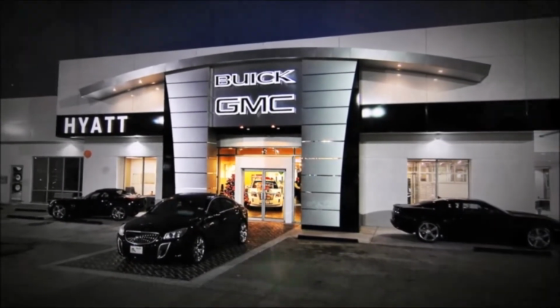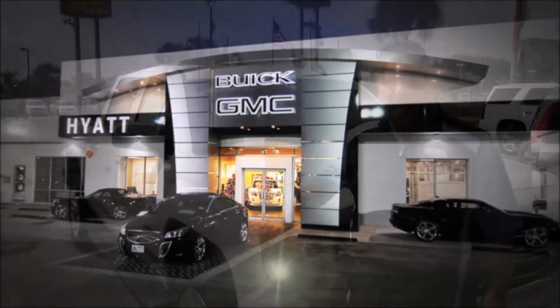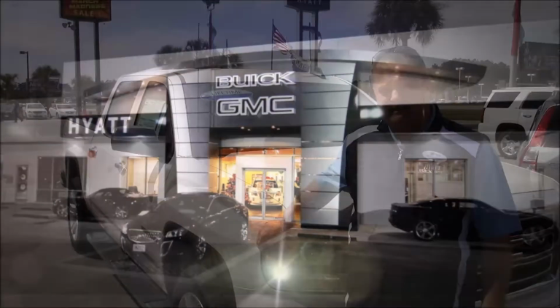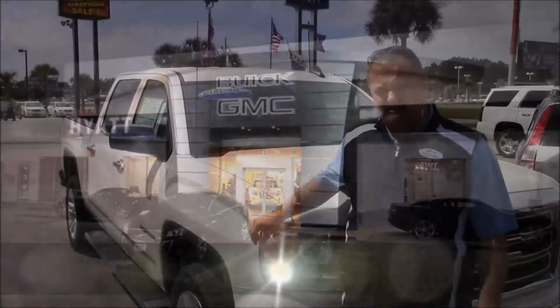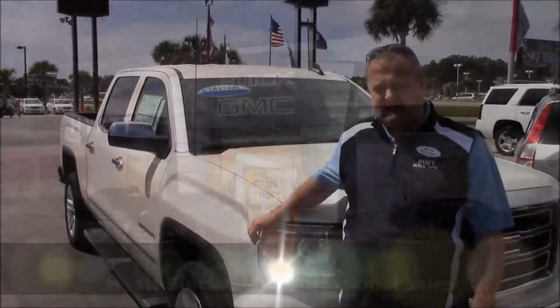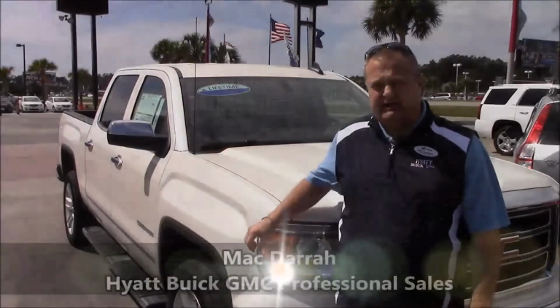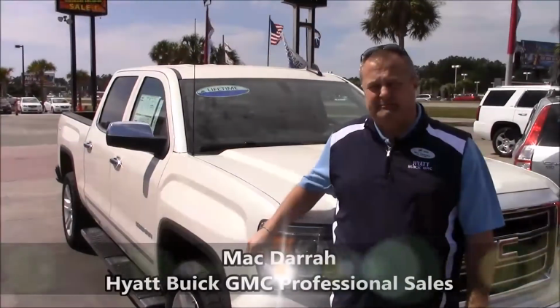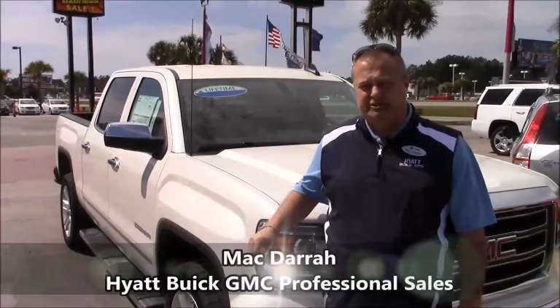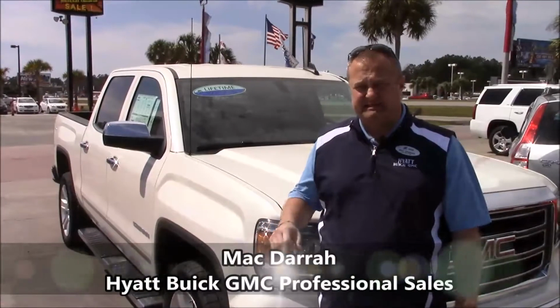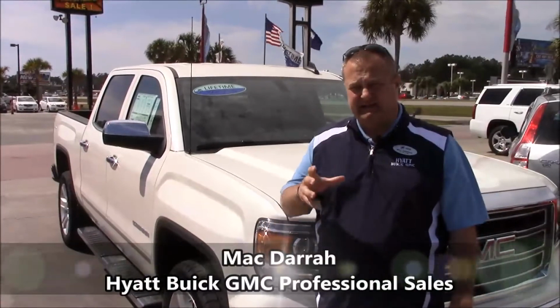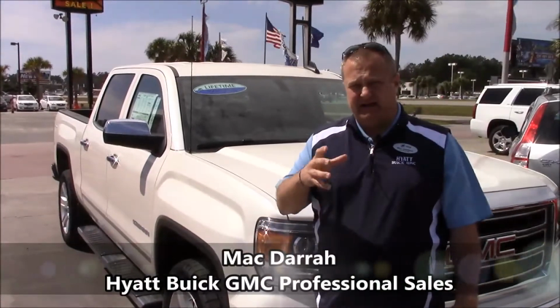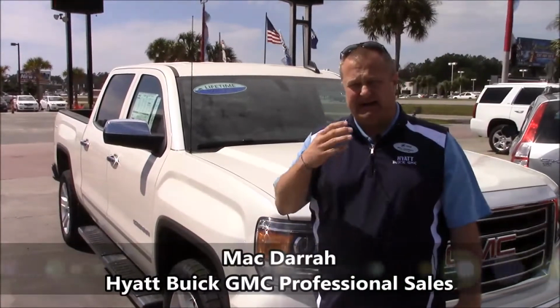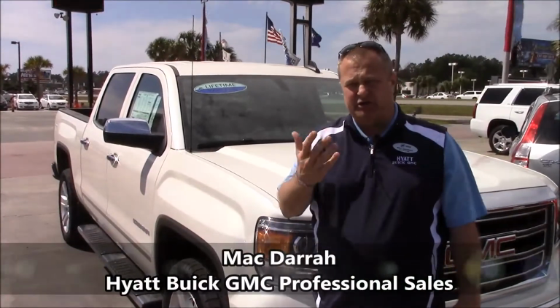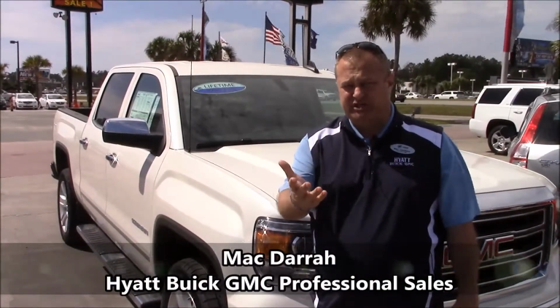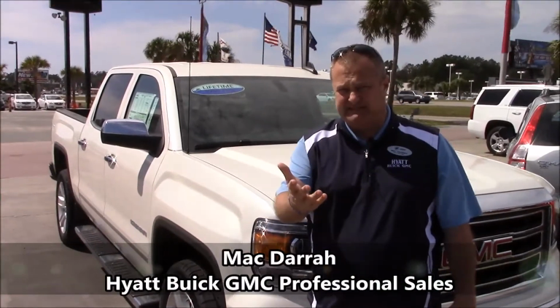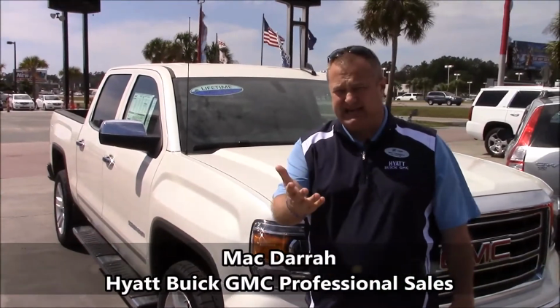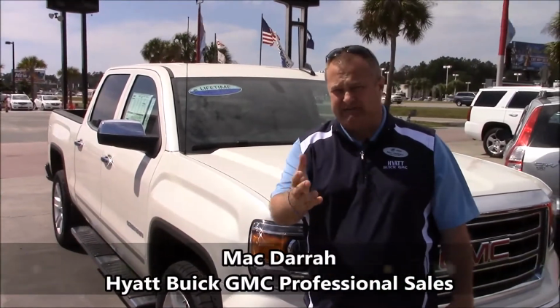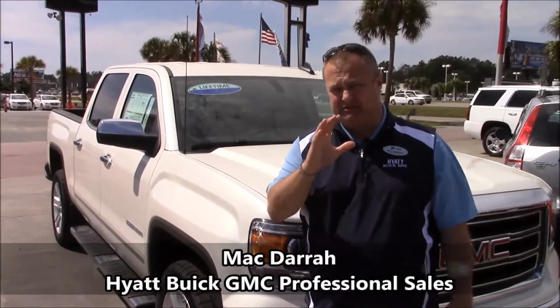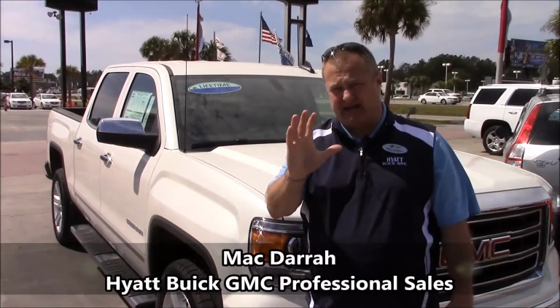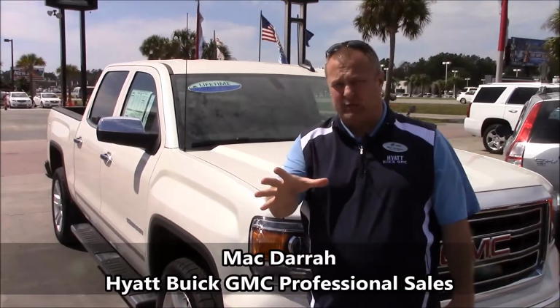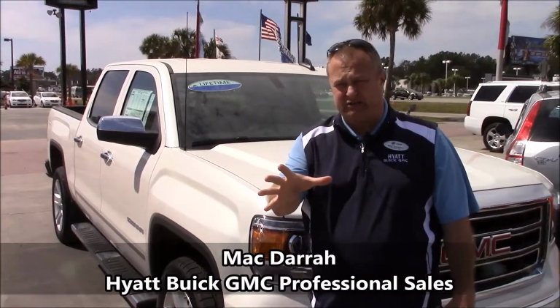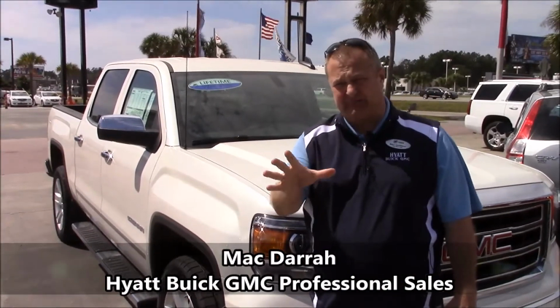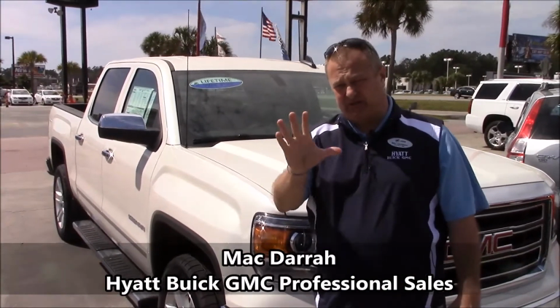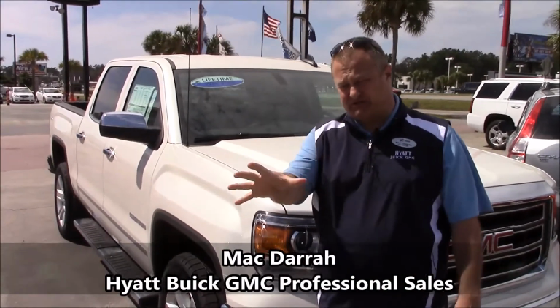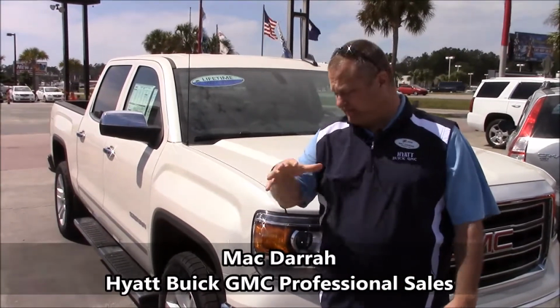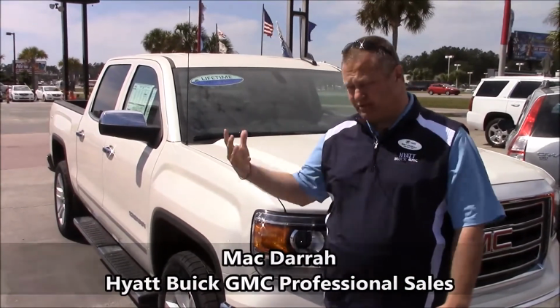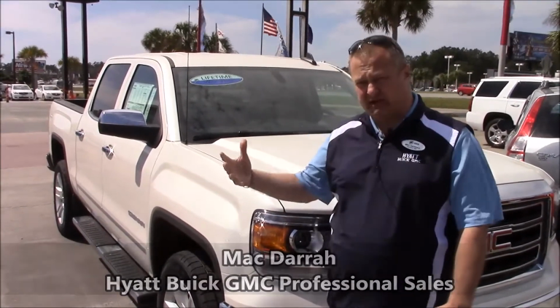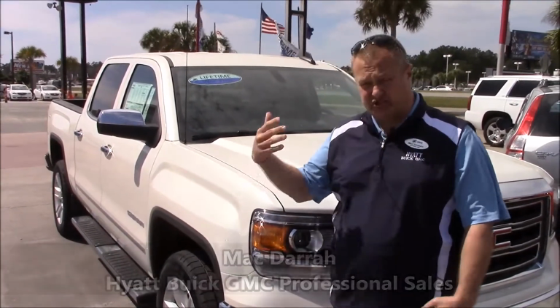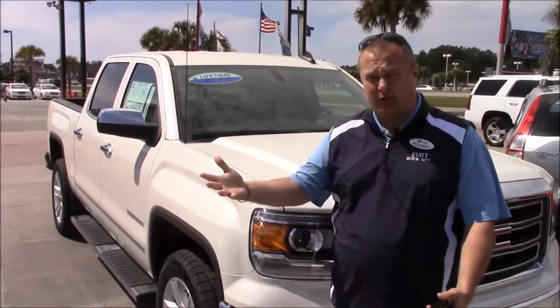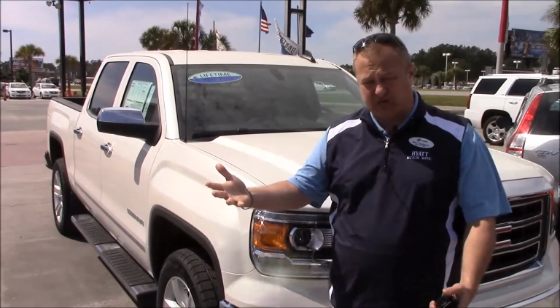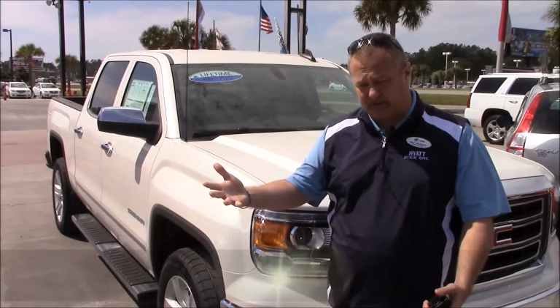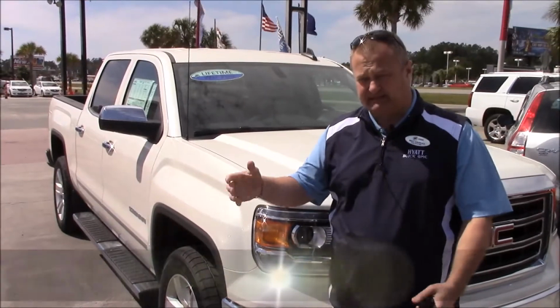Hey Ricky, this is Mack over at Hyatt Buick GMC. I know you're a GMC guy and everything, so I'm not going to waste your time with a bunch of stuff about the truck because you basically know what's on it.